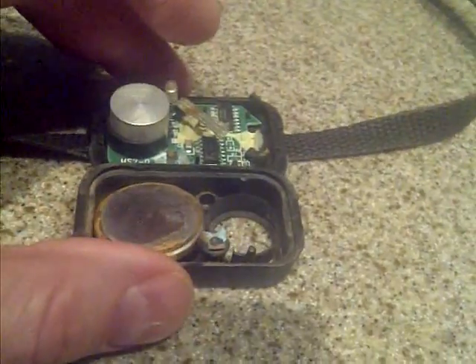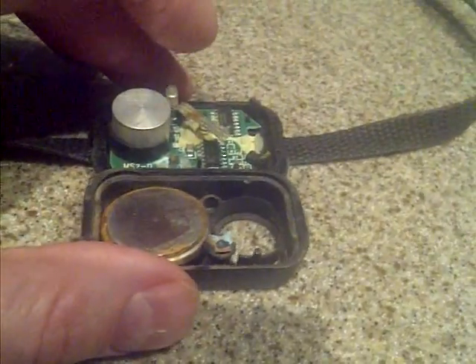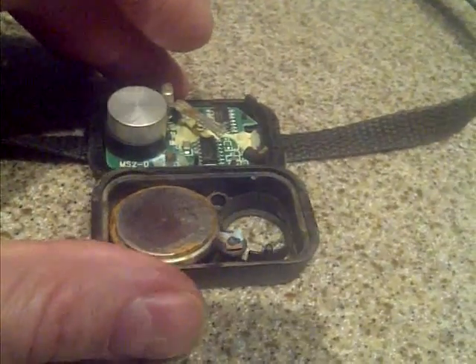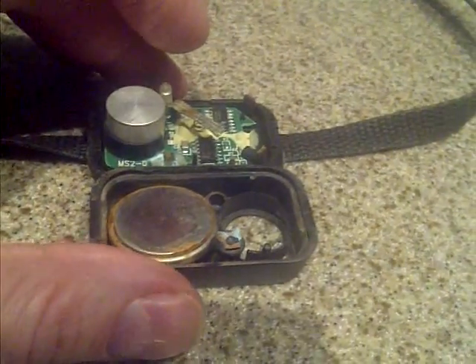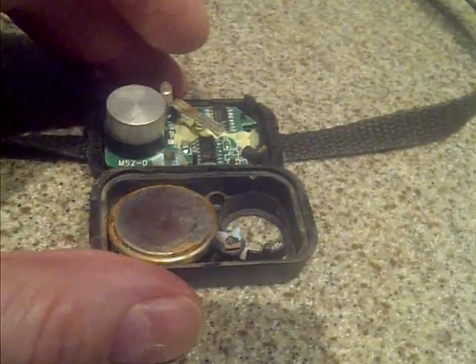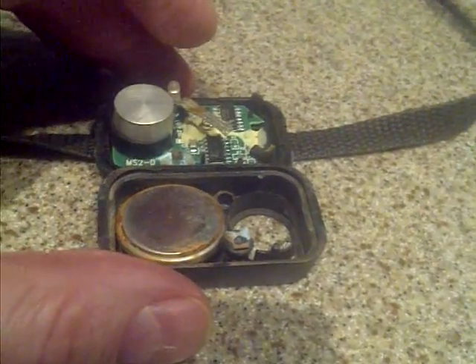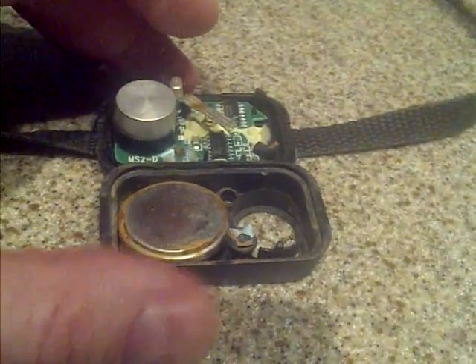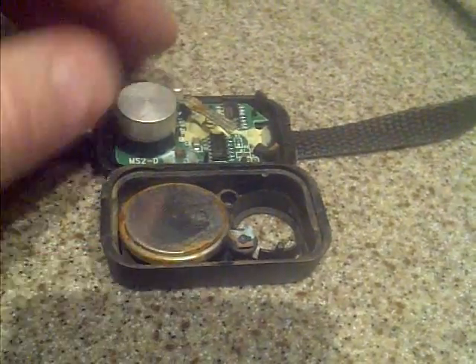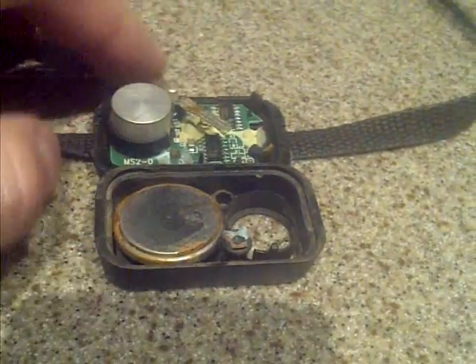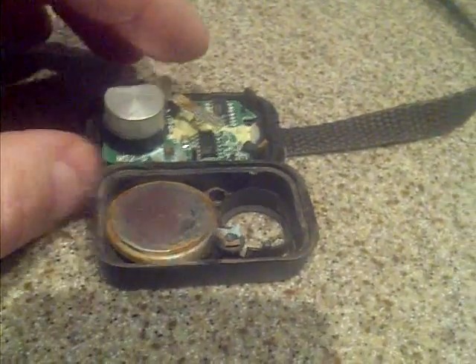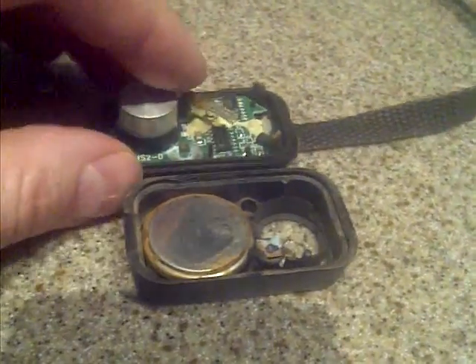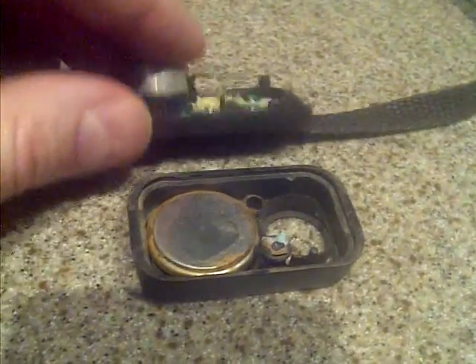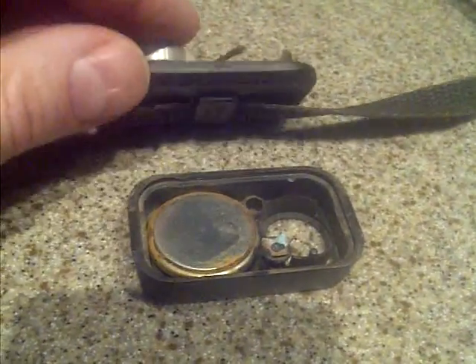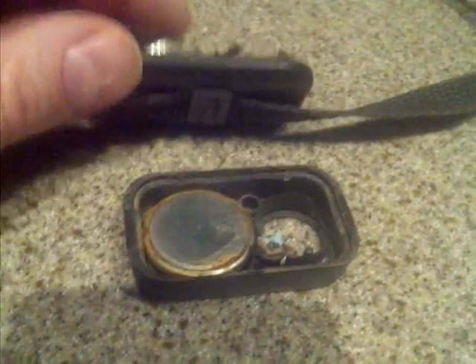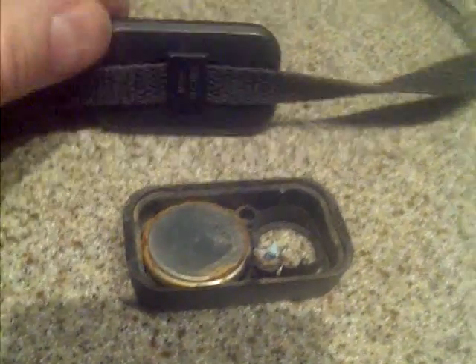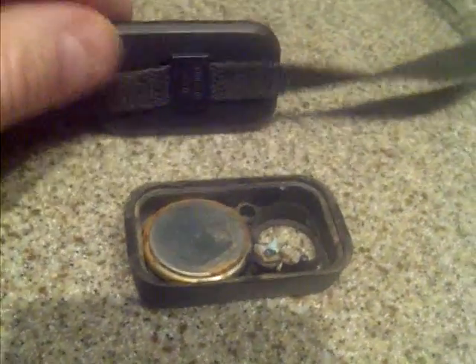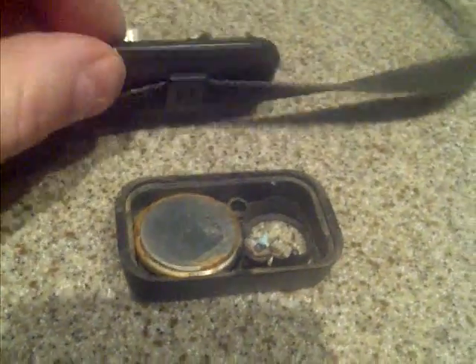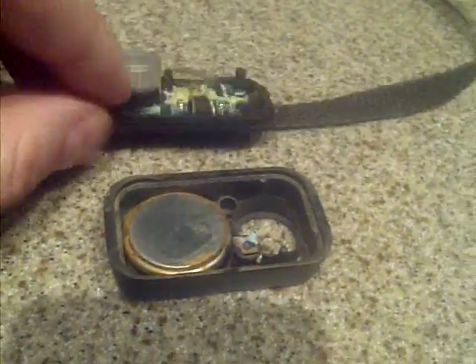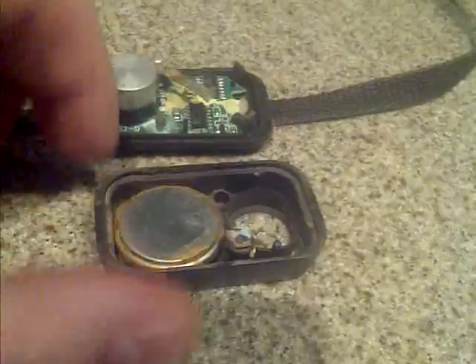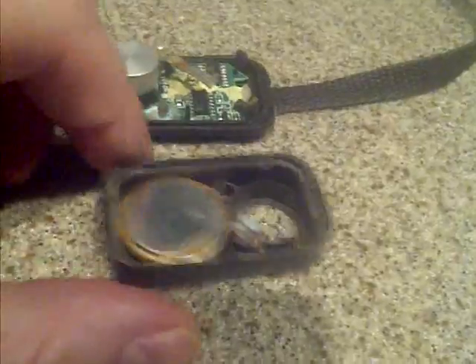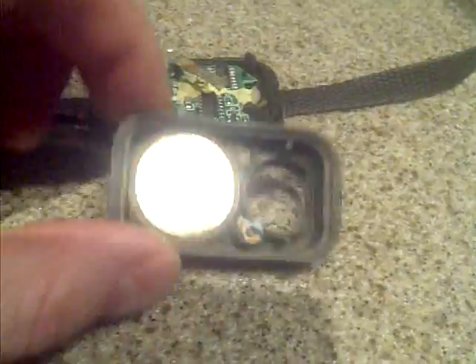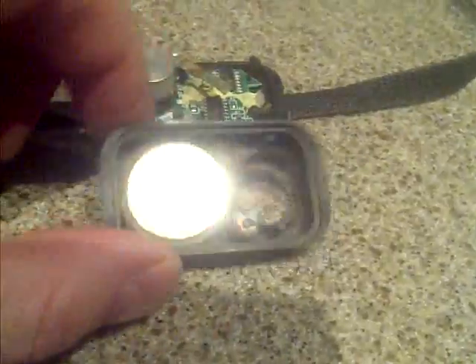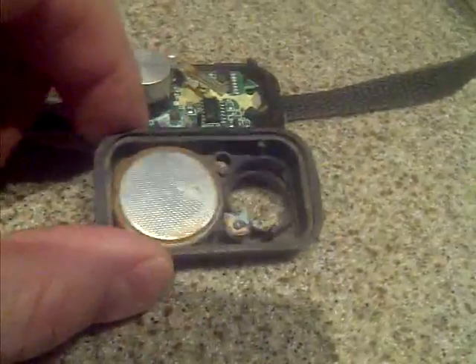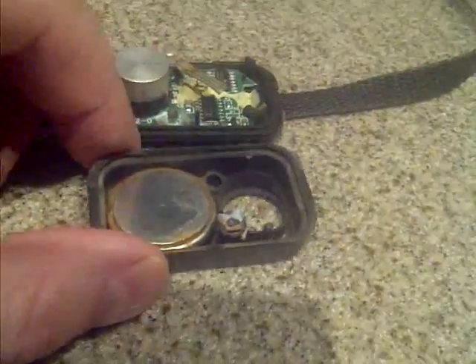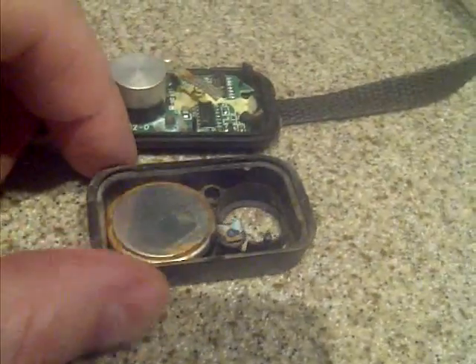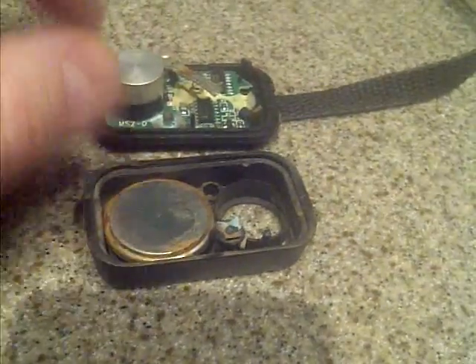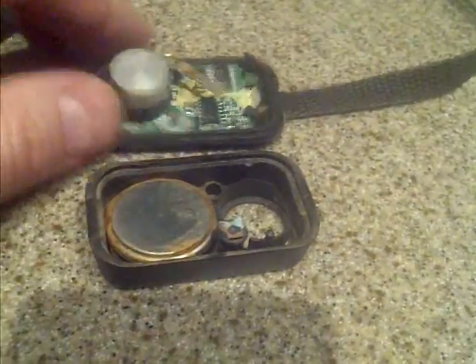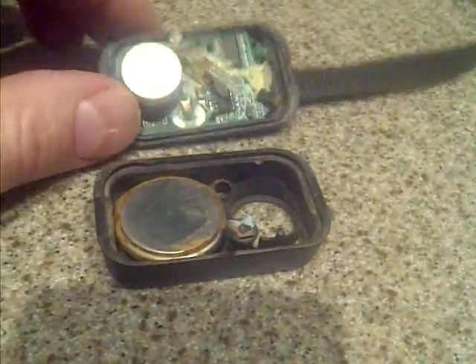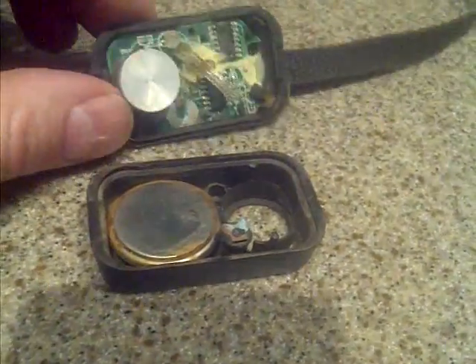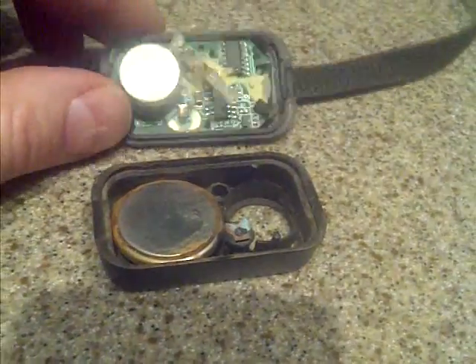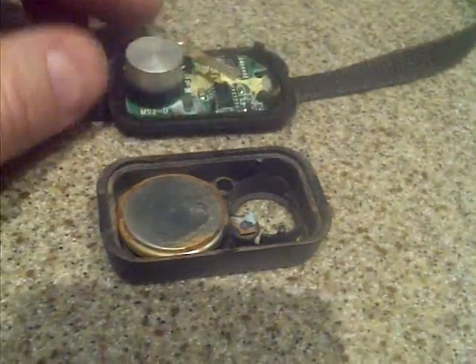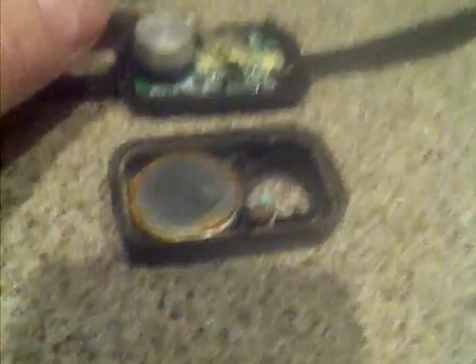housebound — it only goes out for a quick break. You'll quickly be disappointed by the fact that the dog can't get out at all with these sensors.